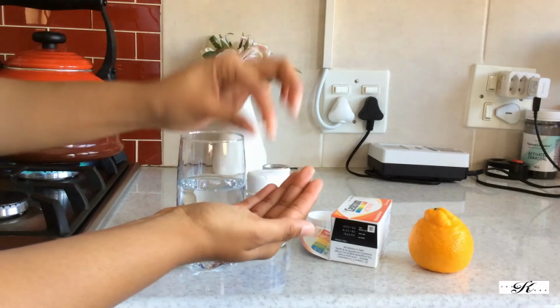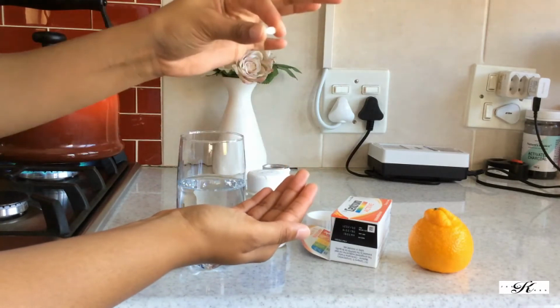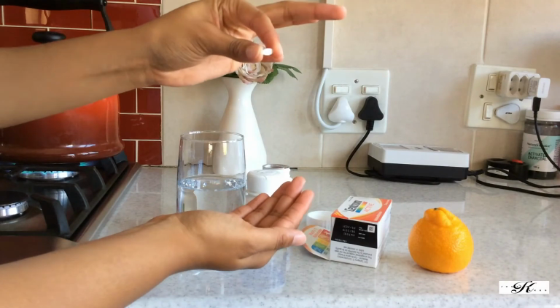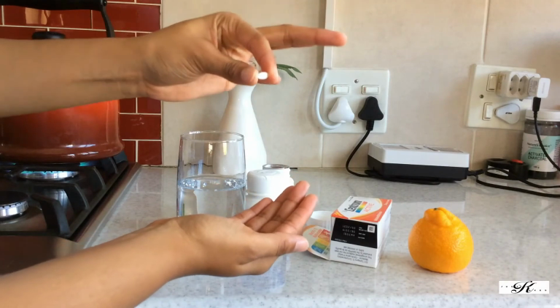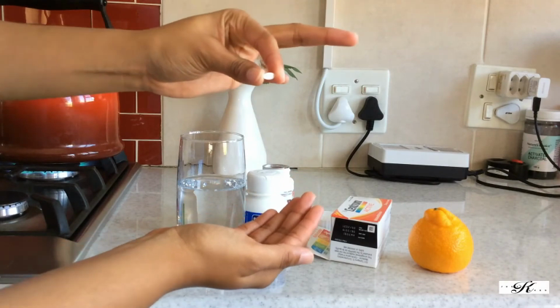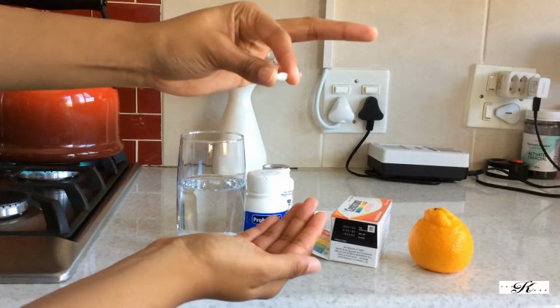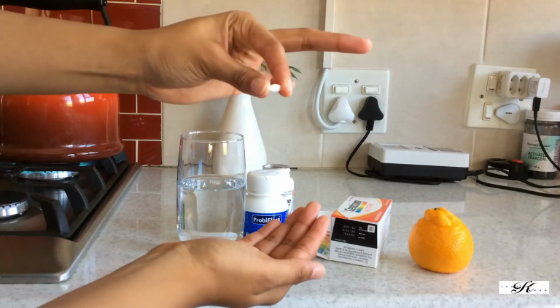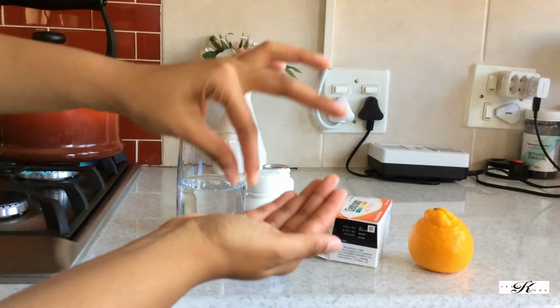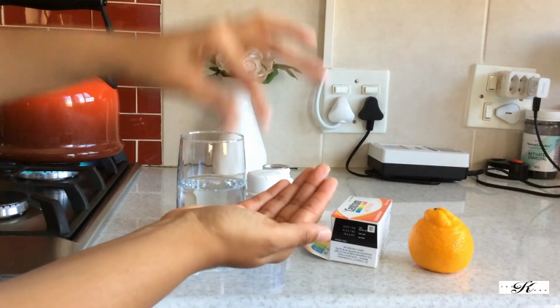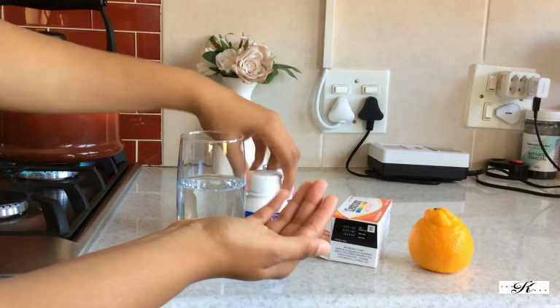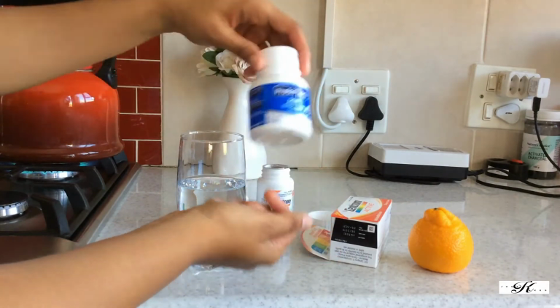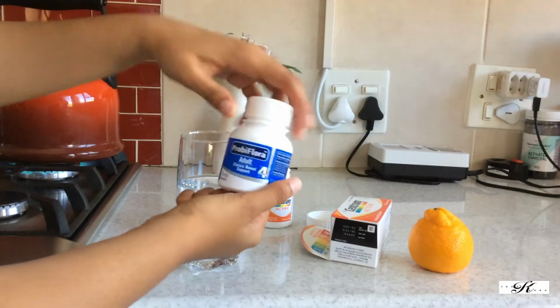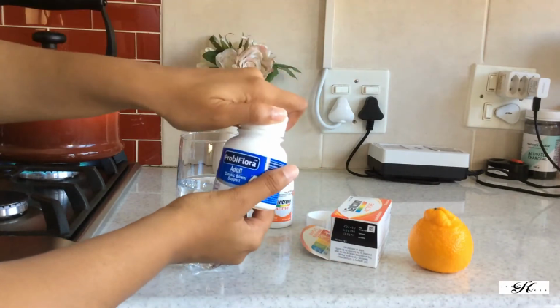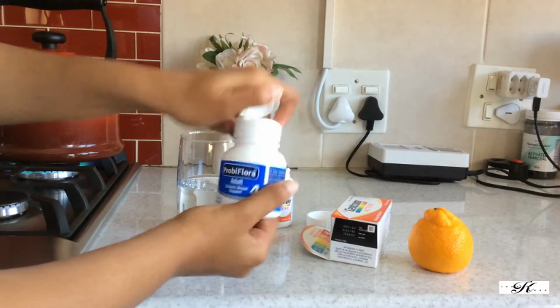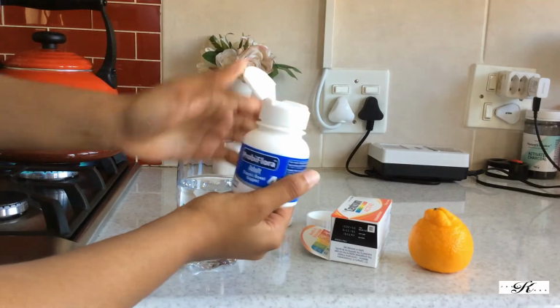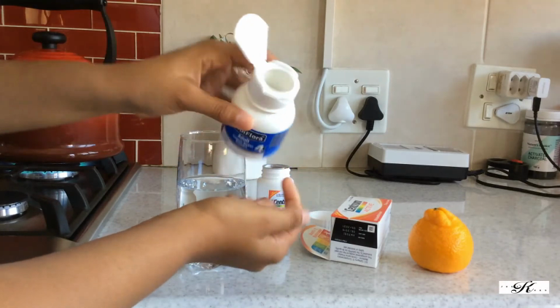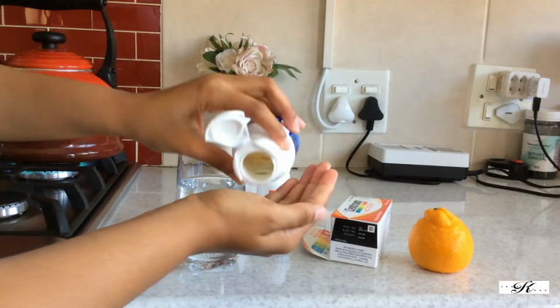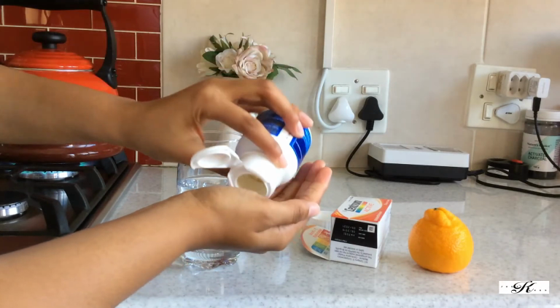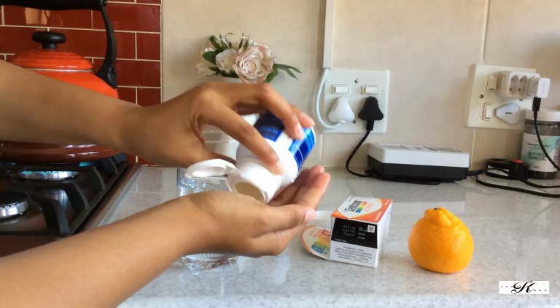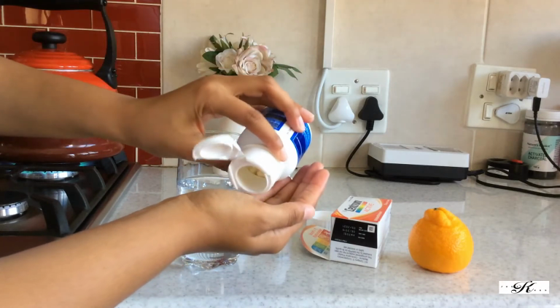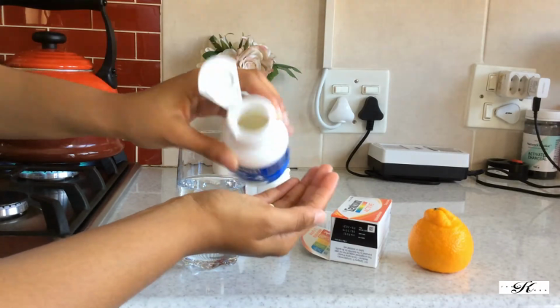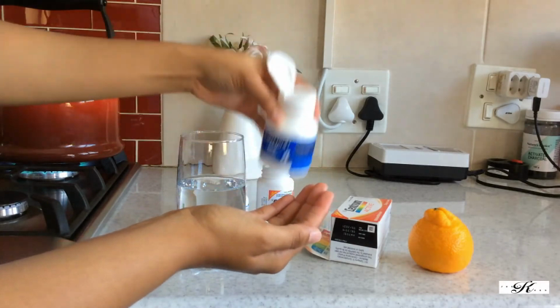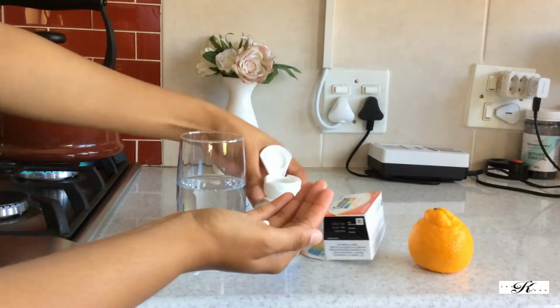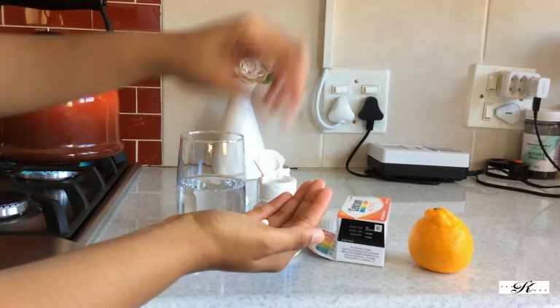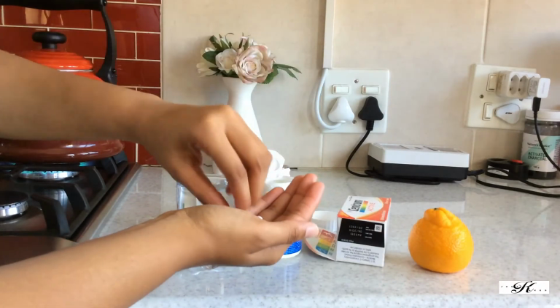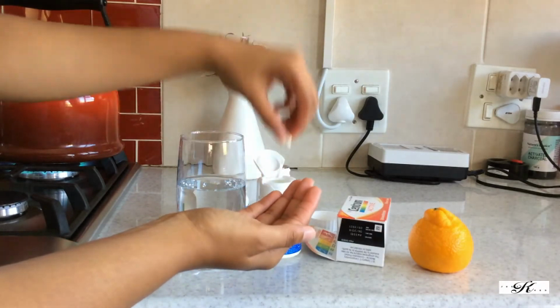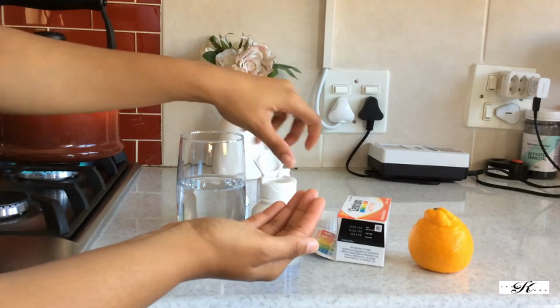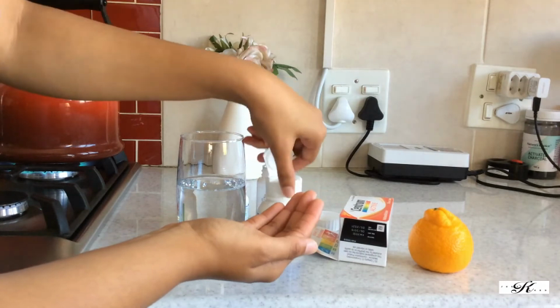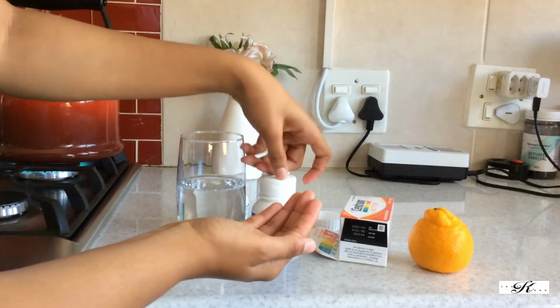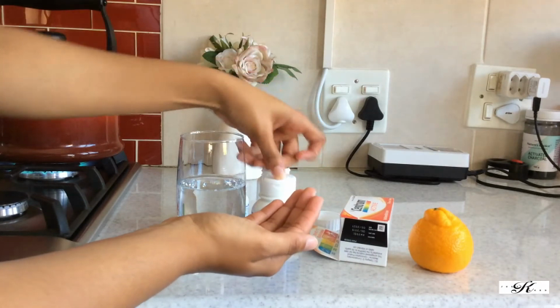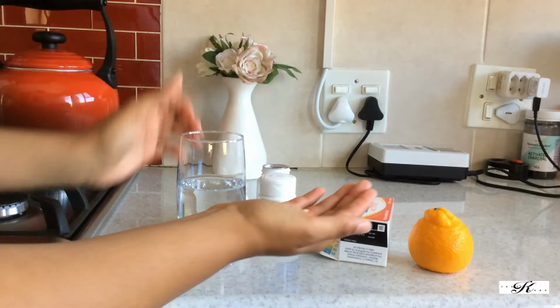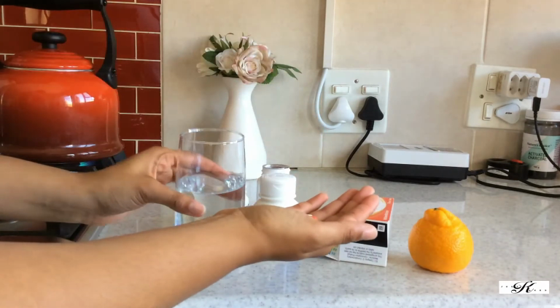I have one pill of each per day, and I just take them all at the same time, followed by my favorite citrus fruit — a naartjie.